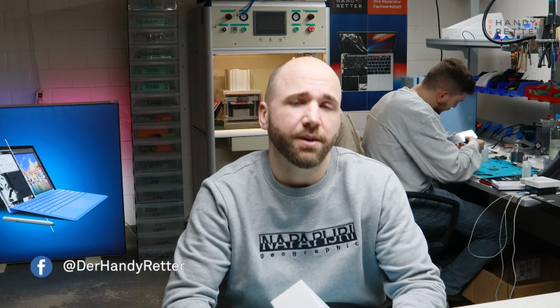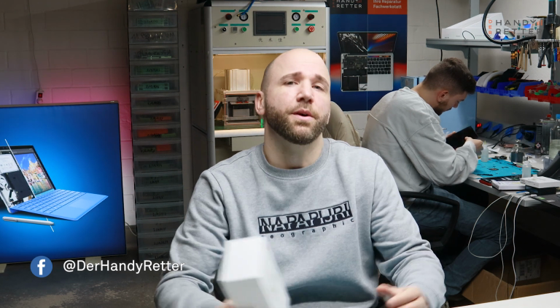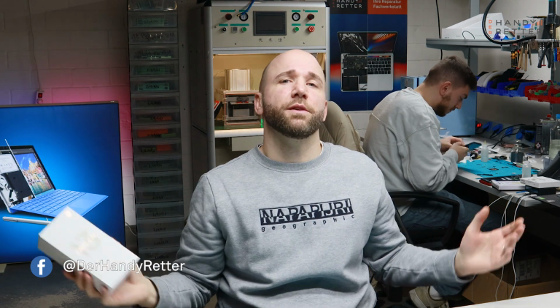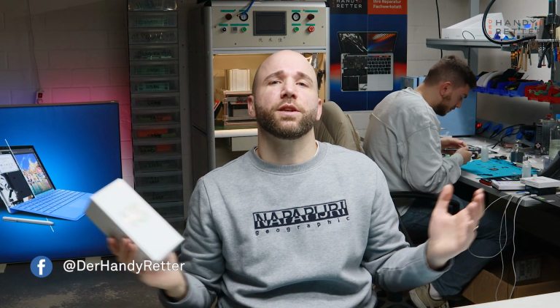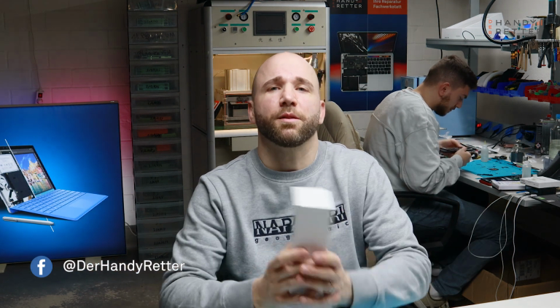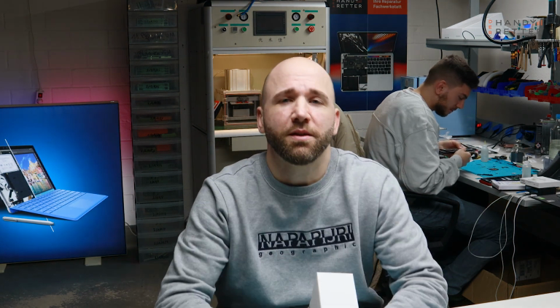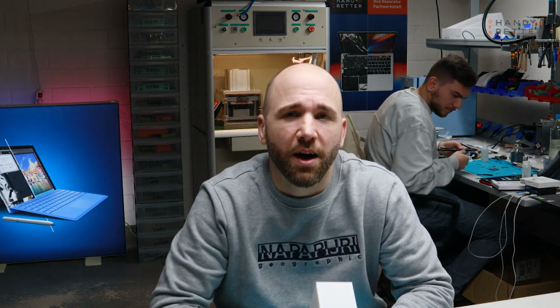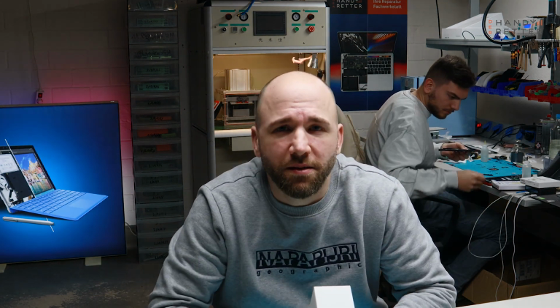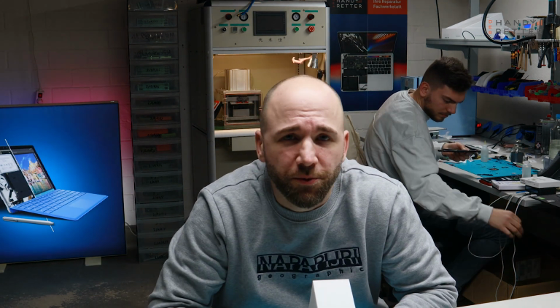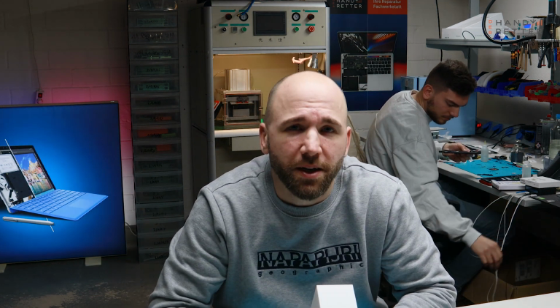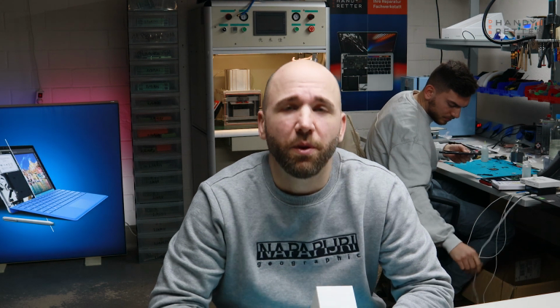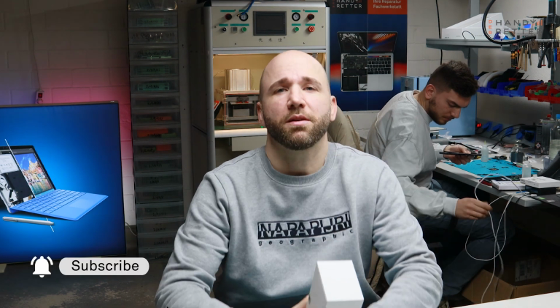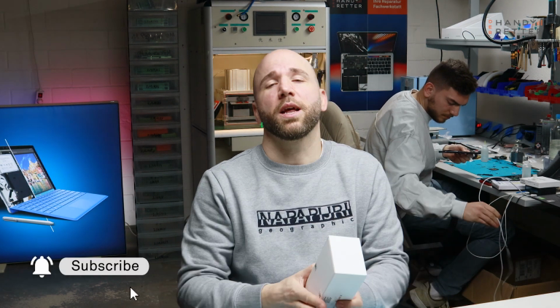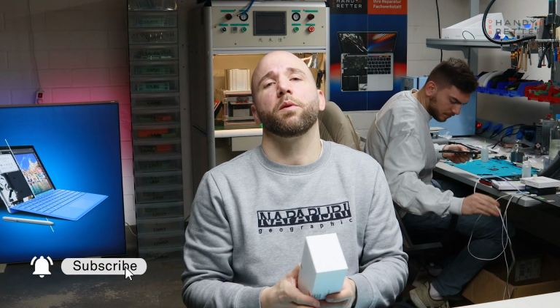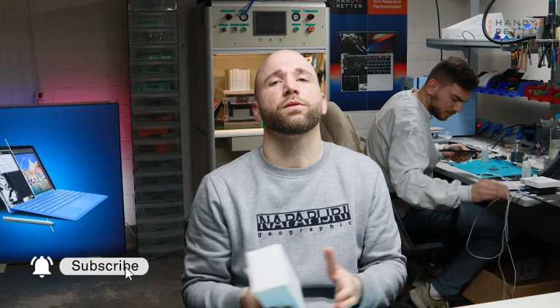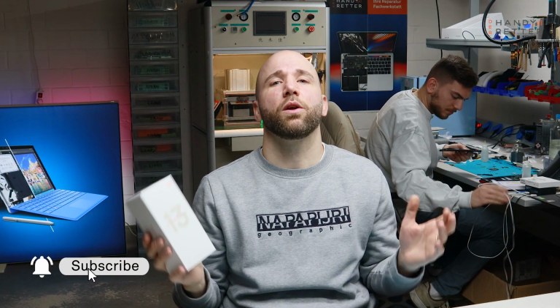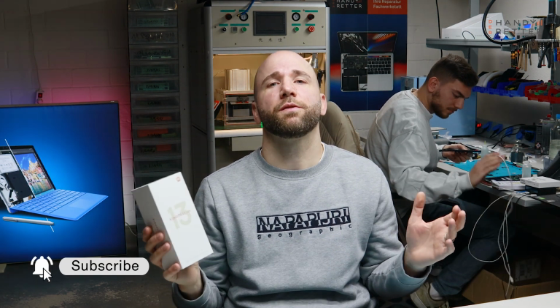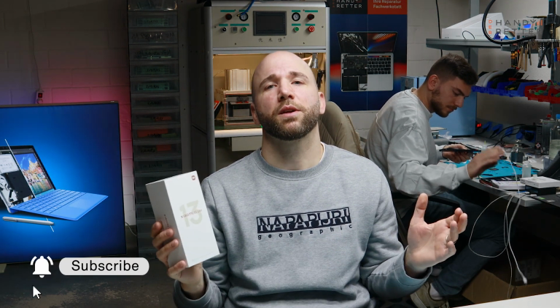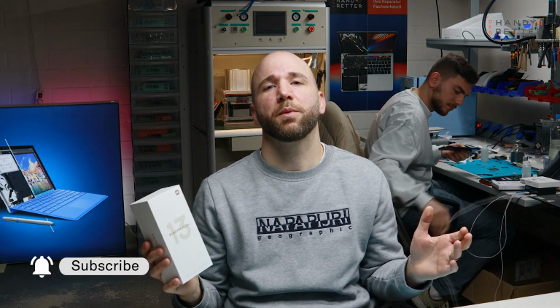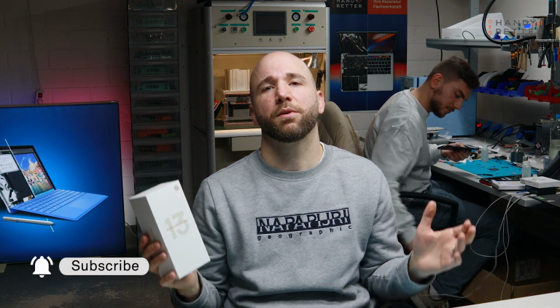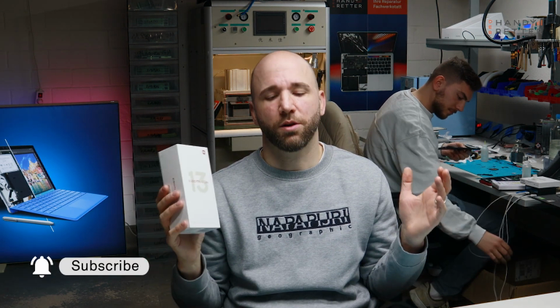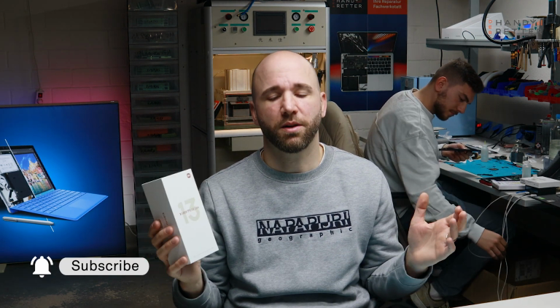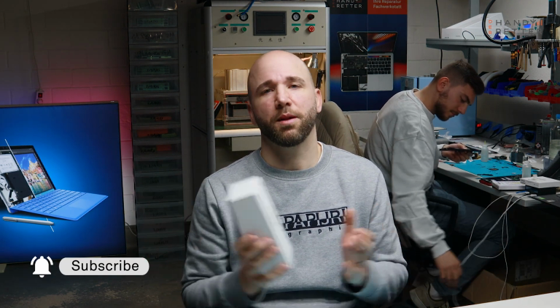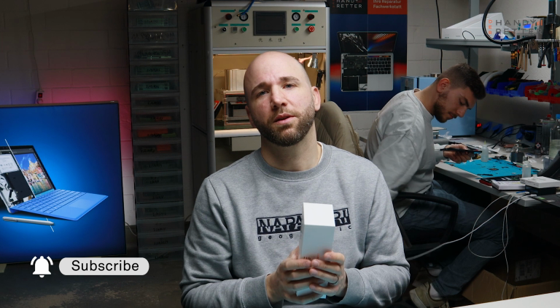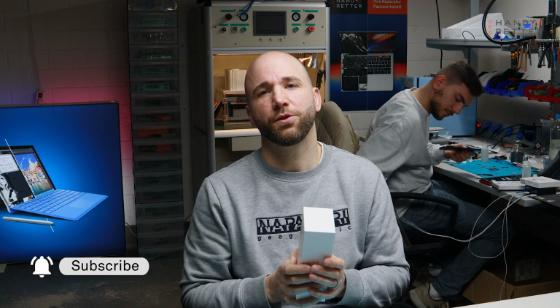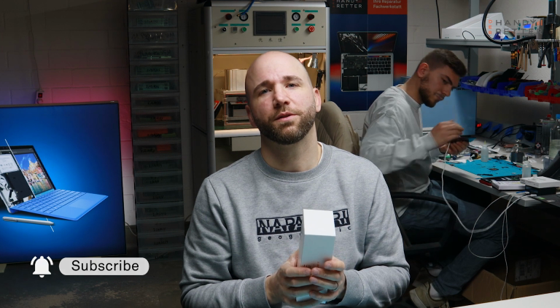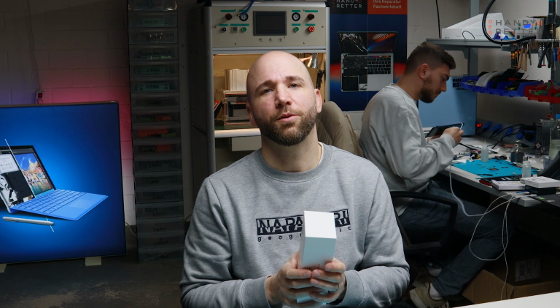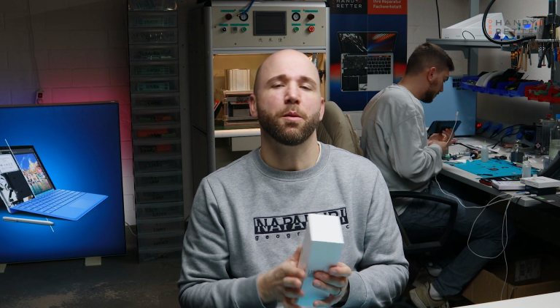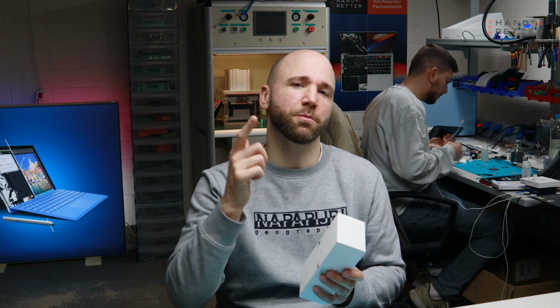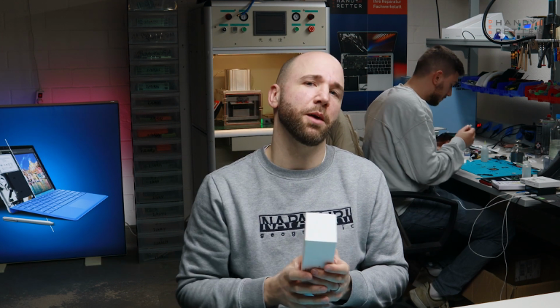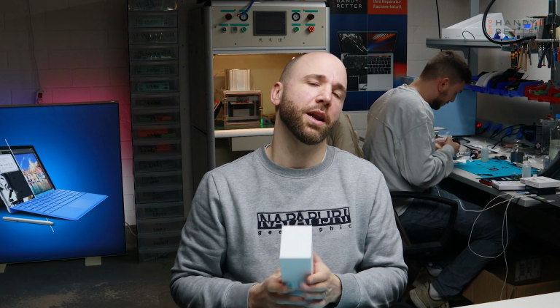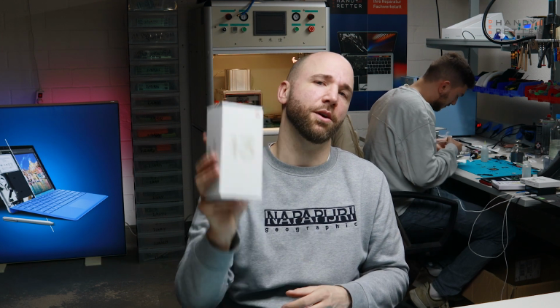And if you see this, please hit the subscription button. It will help us a lot and we will post complete disassembles of all the new phones that are coming up in the future. So please subscribe and let's go!